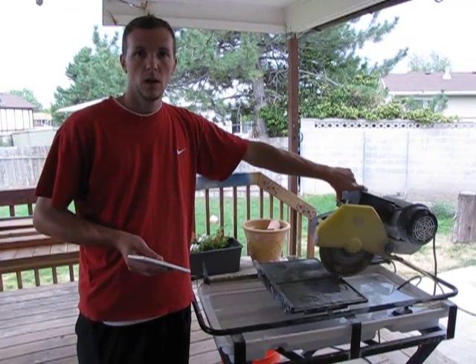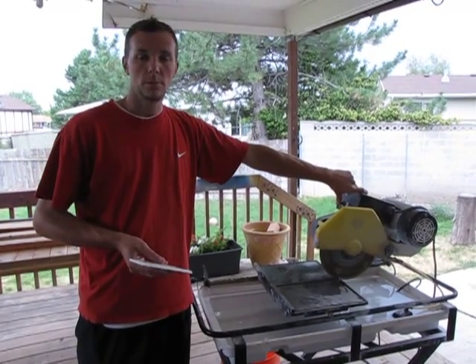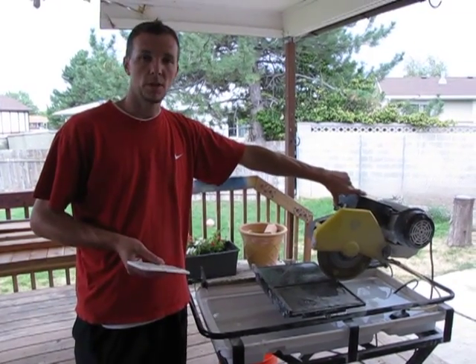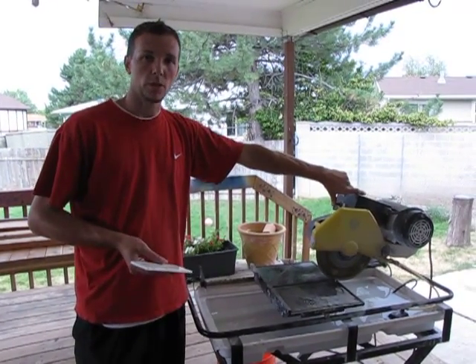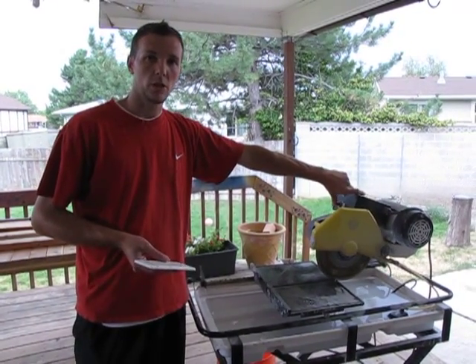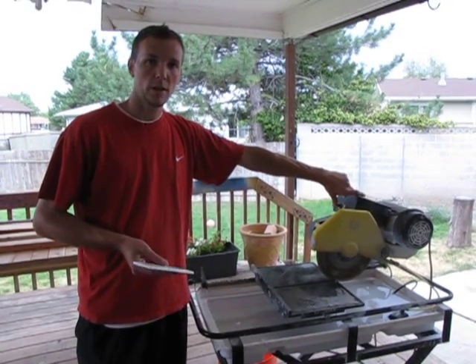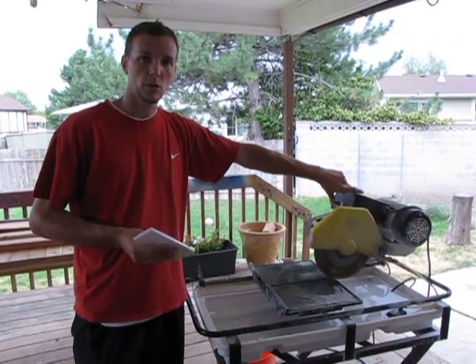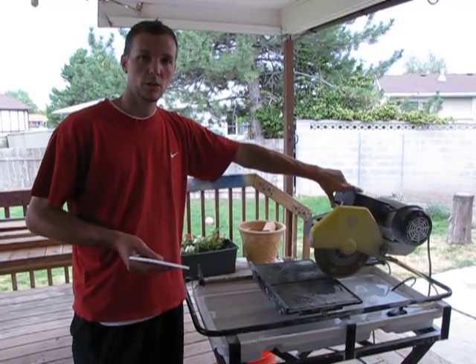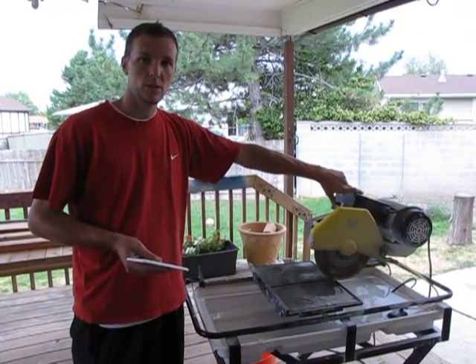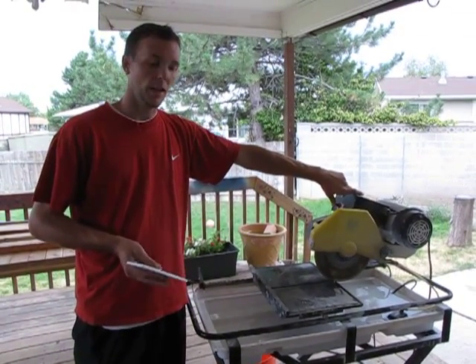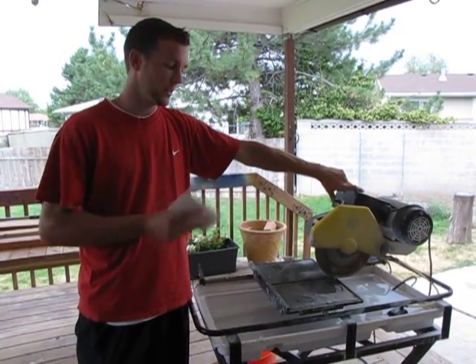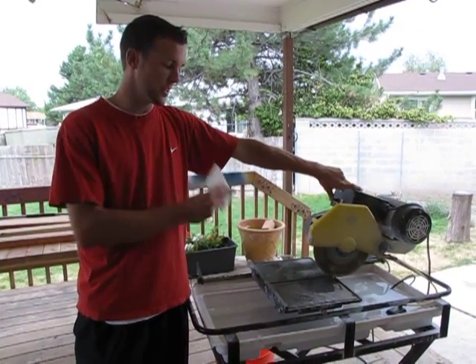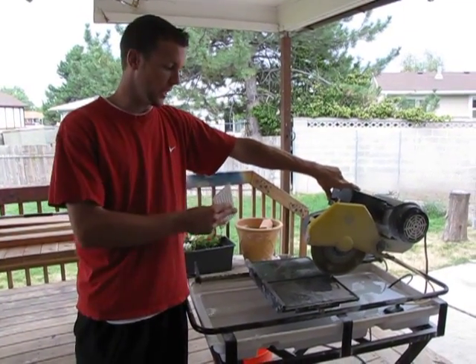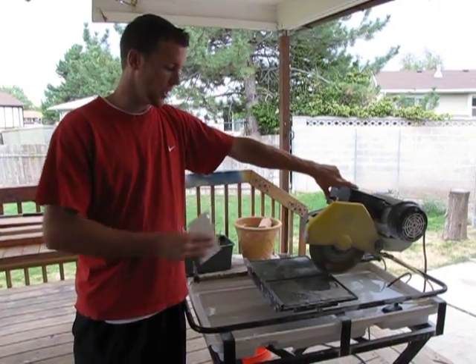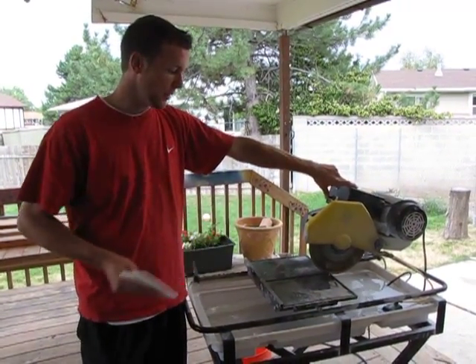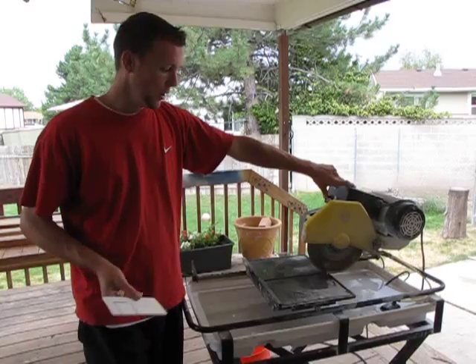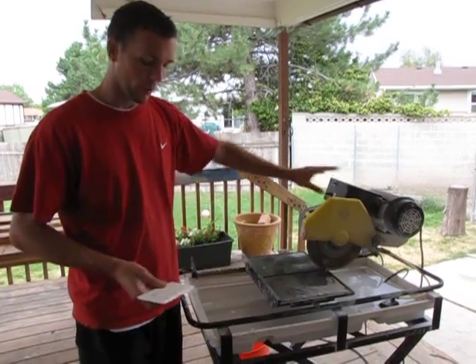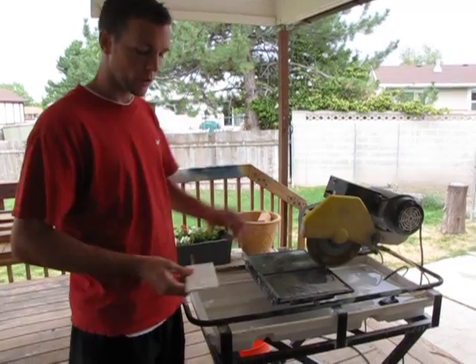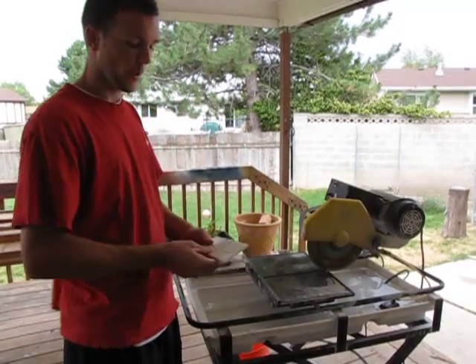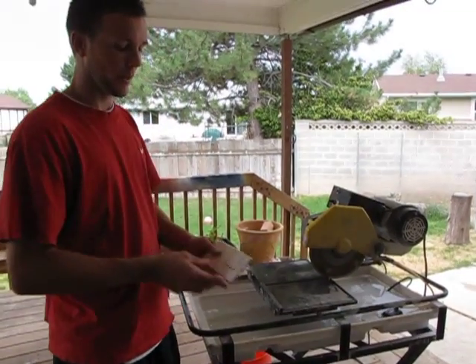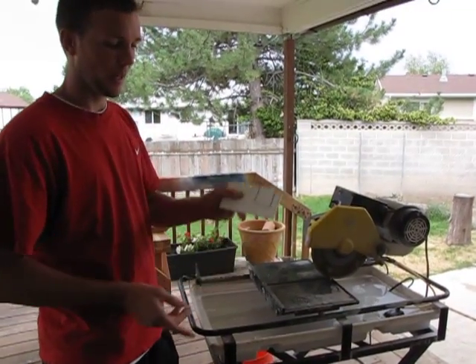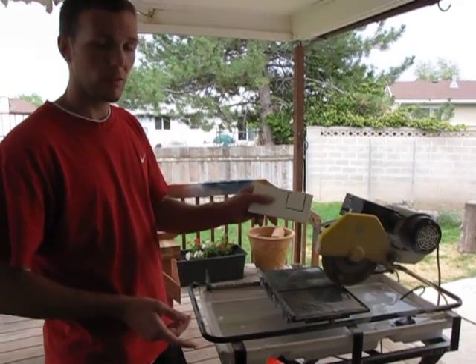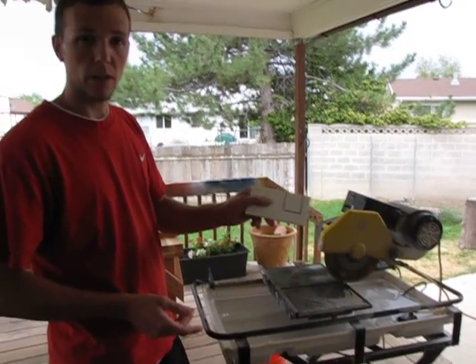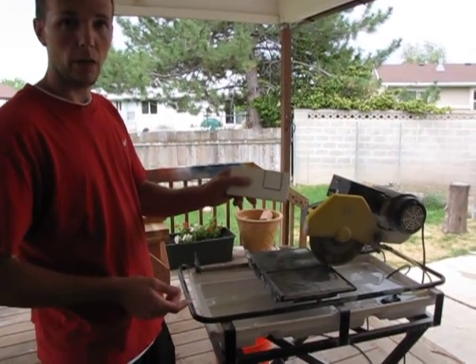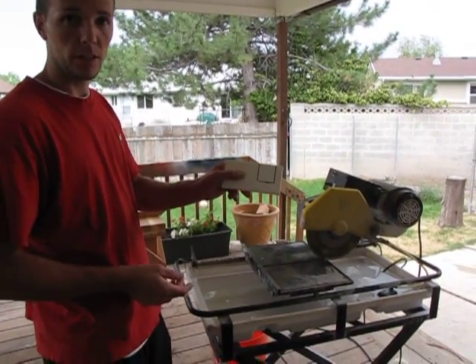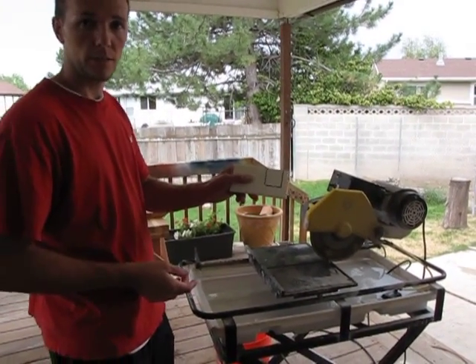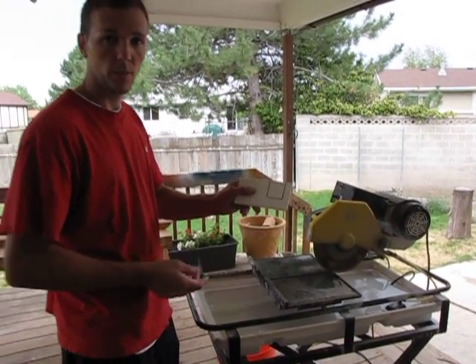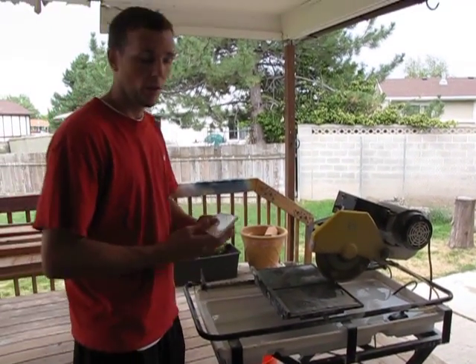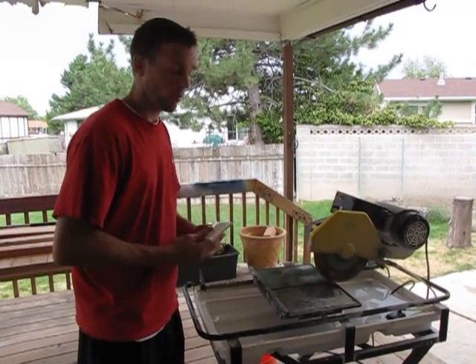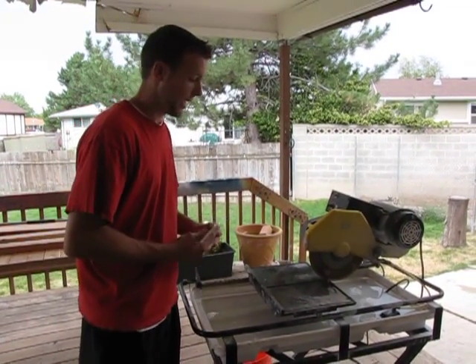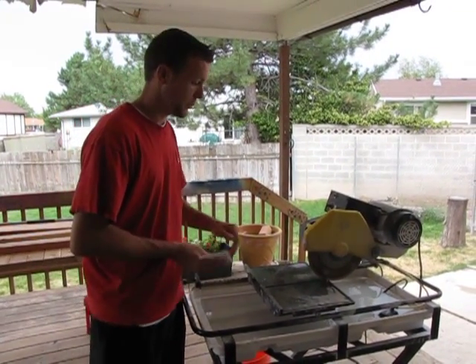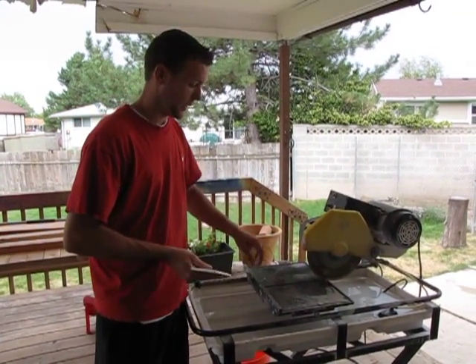I'm Spencer with the Contractor Chronicles, and this is a tile saw. We're going to show you how to cut out an outlet for the backsplash.